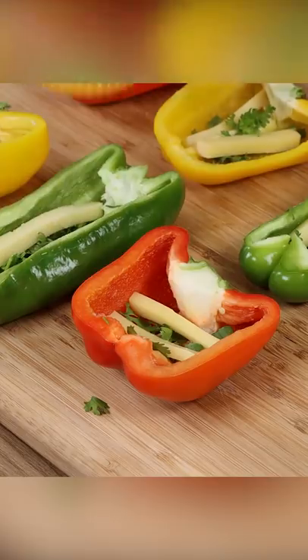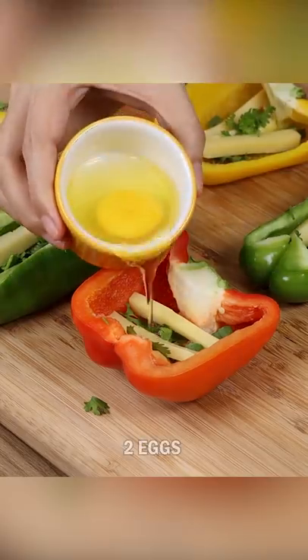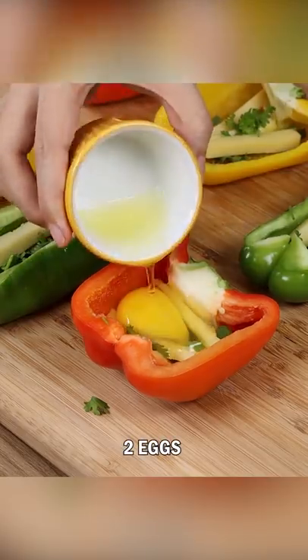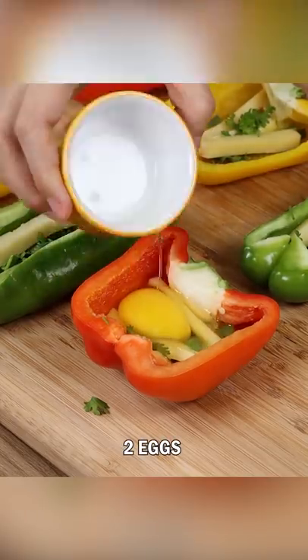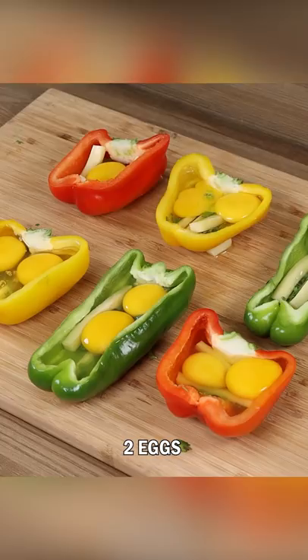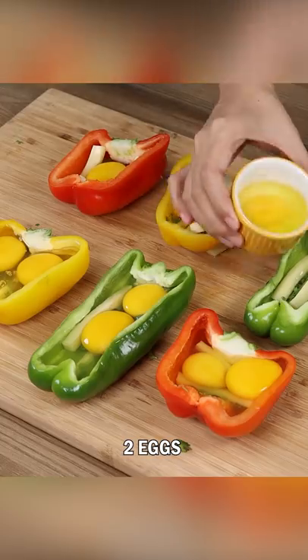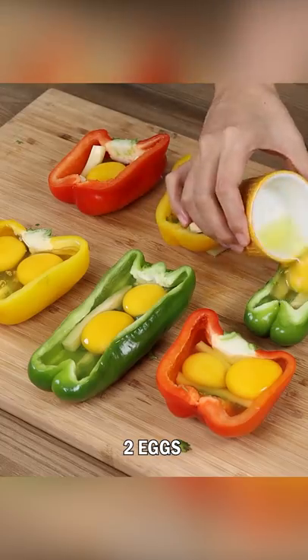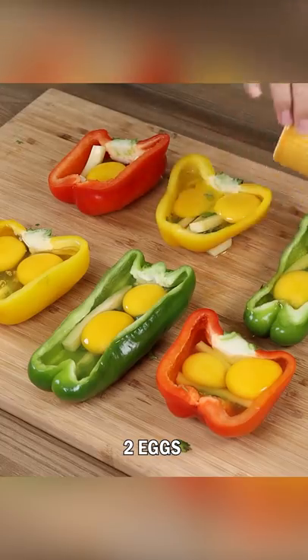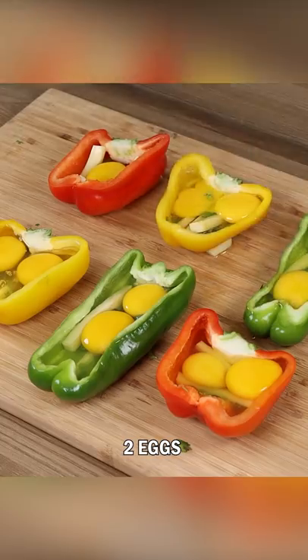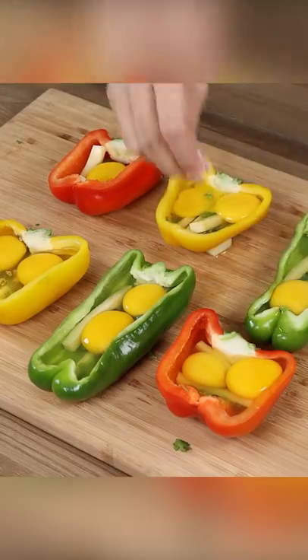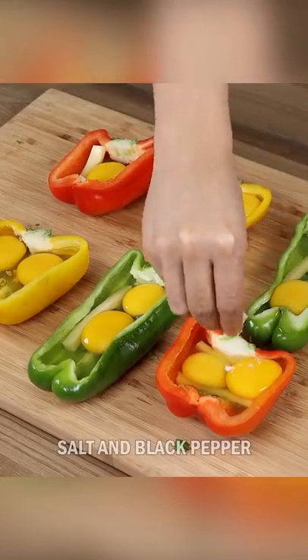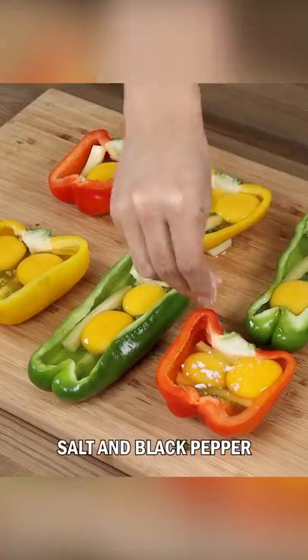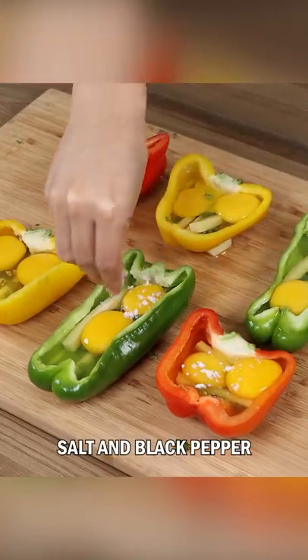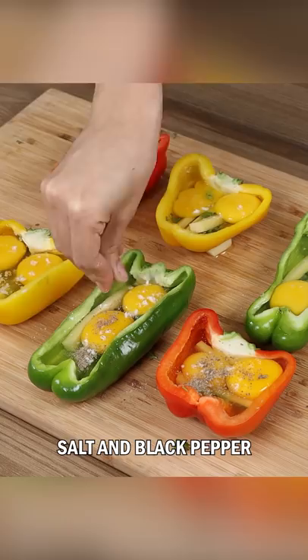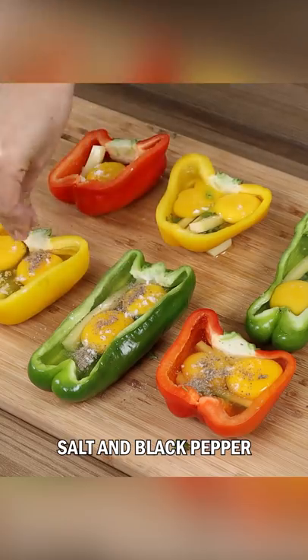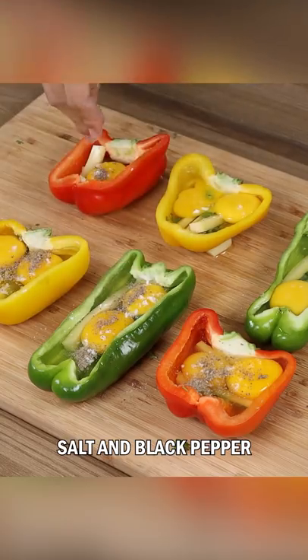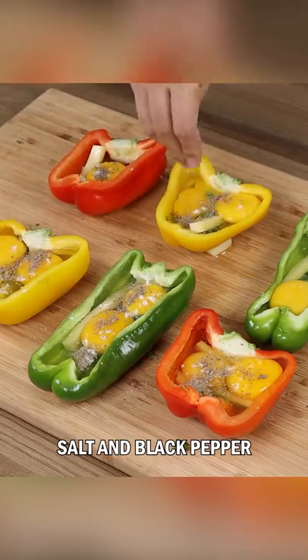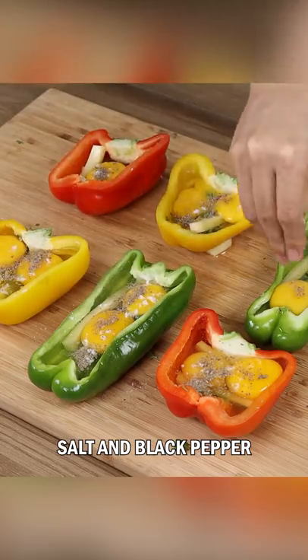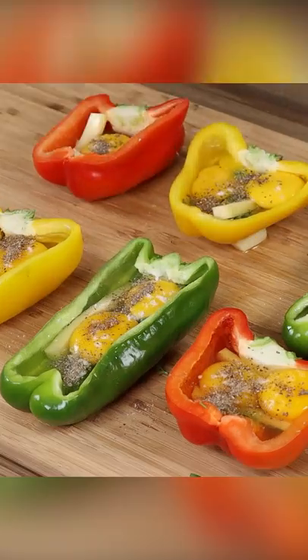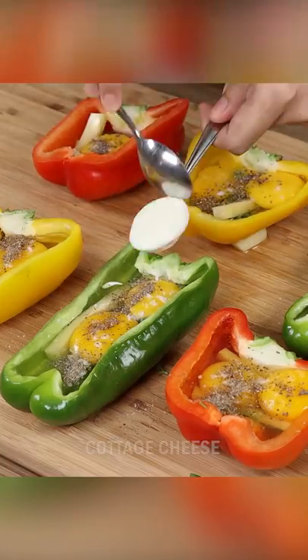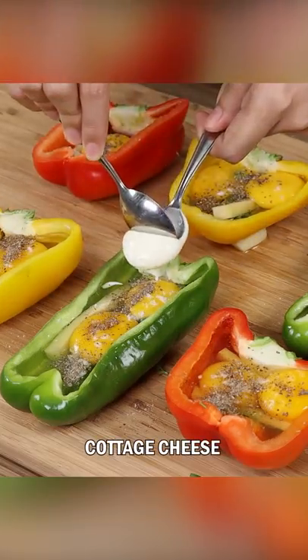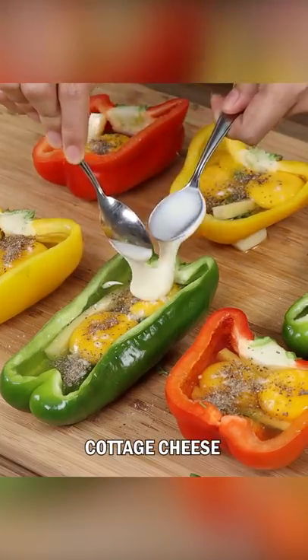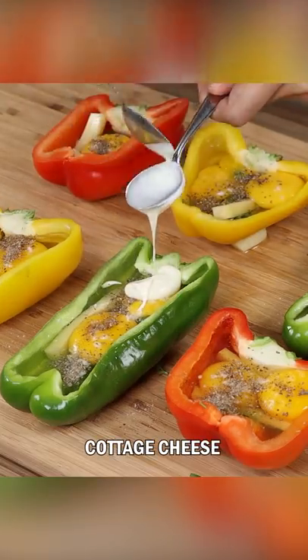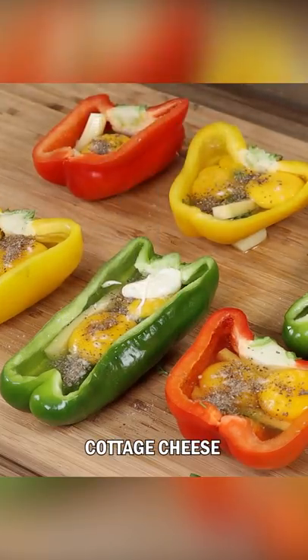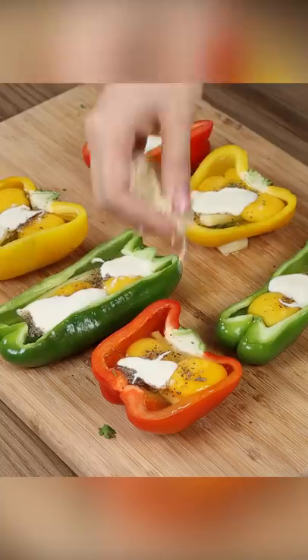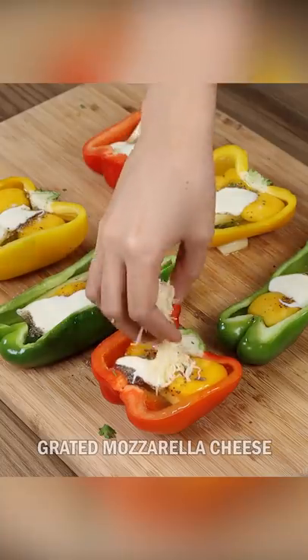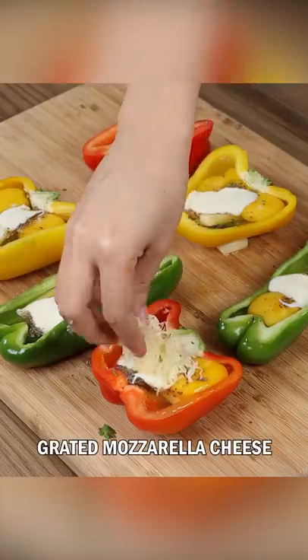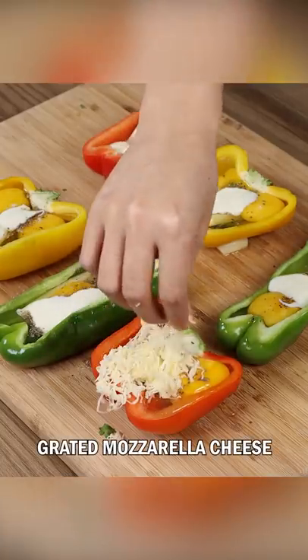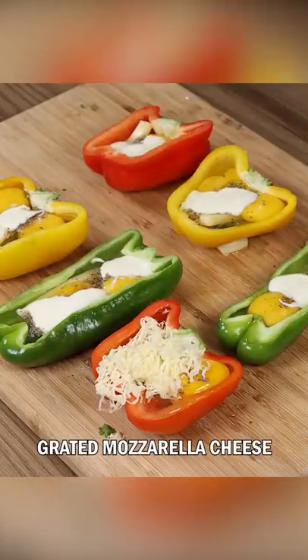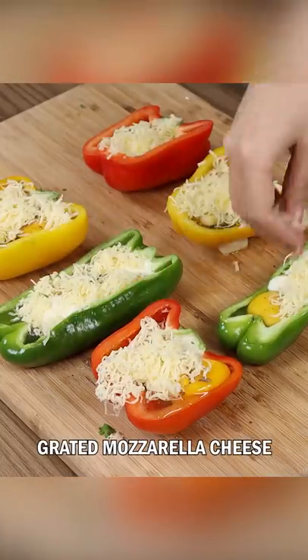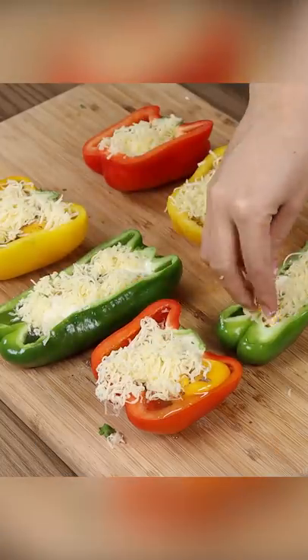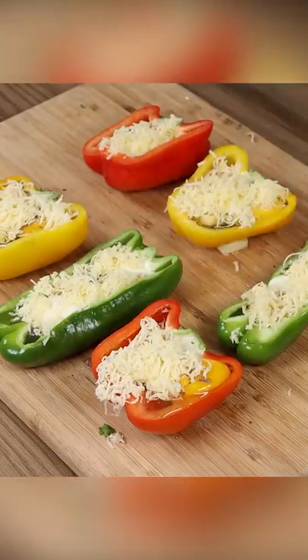Add two eggs in each bell pepper. Season the eggs with salt and pepper. Add cottage cheese to taste in the bell peppers. Also add grated mozzarella cheese.